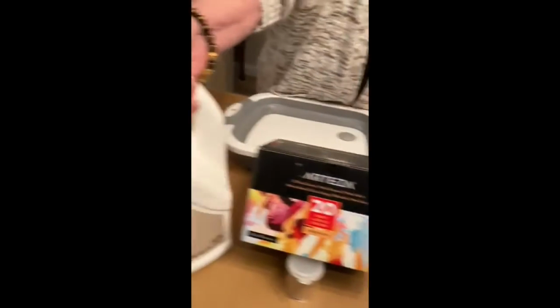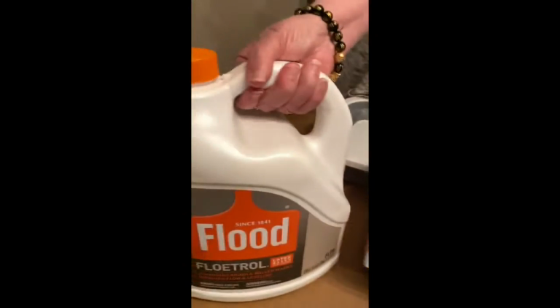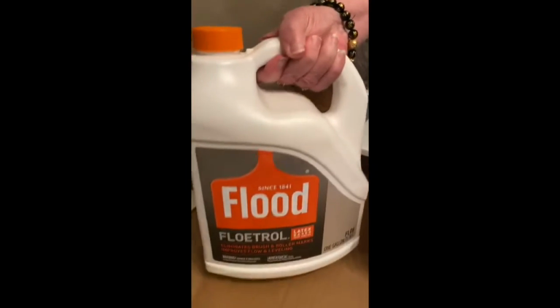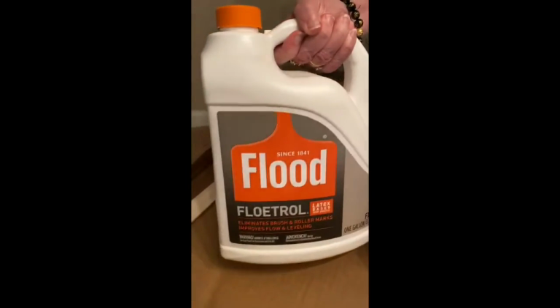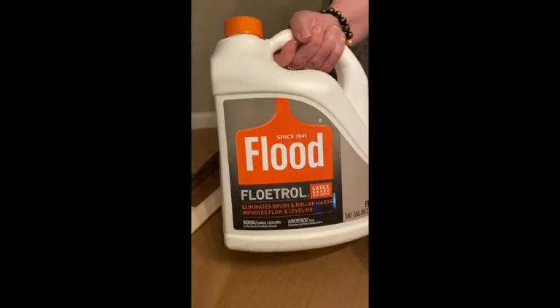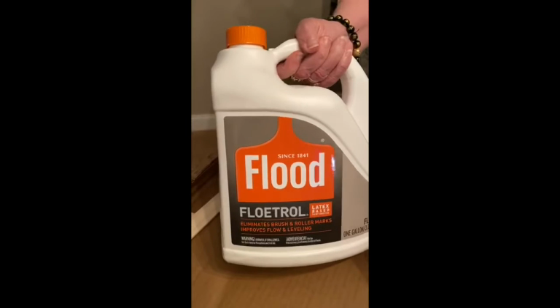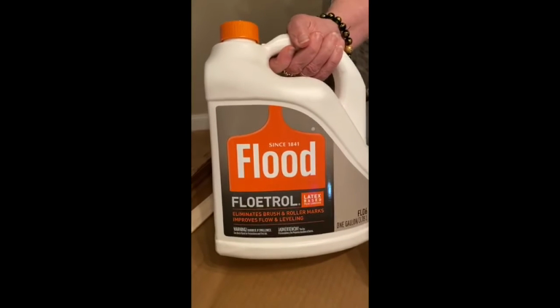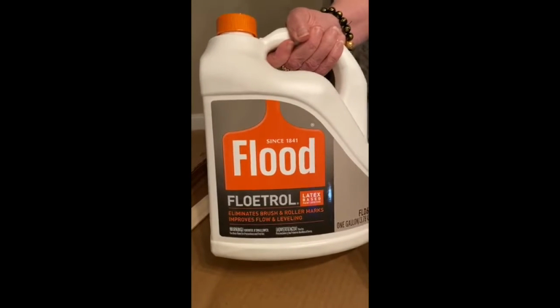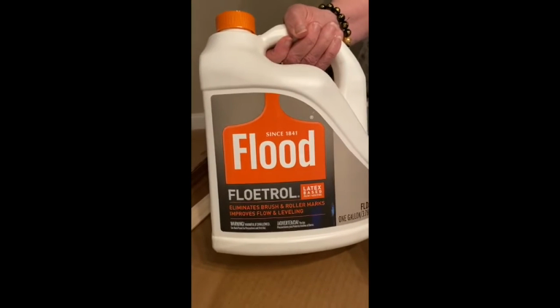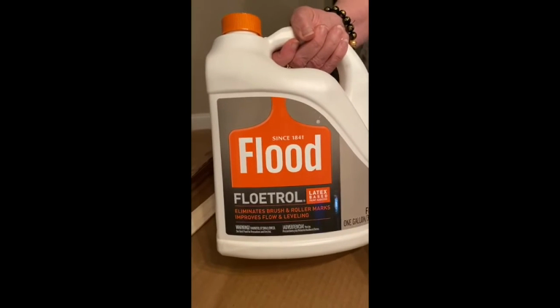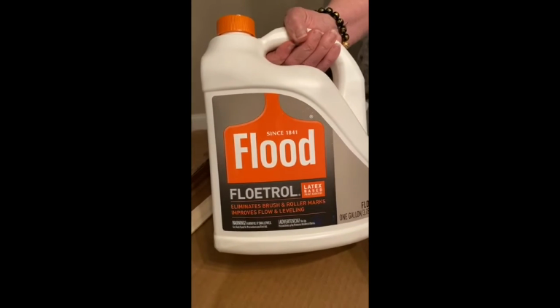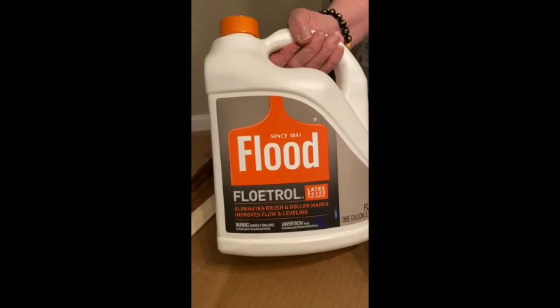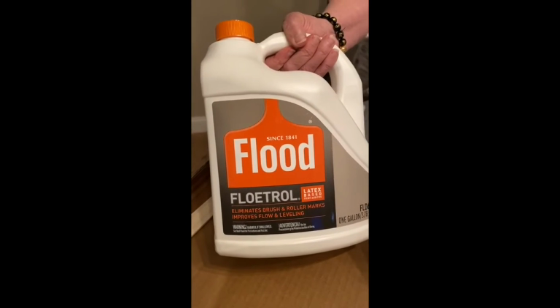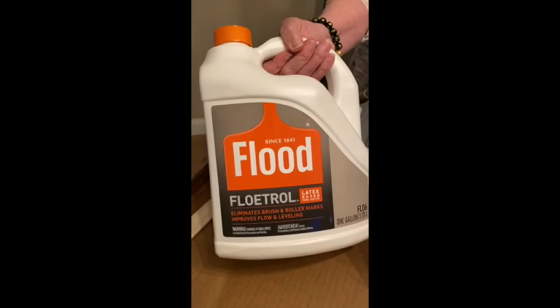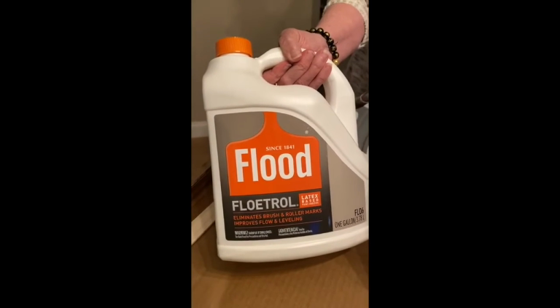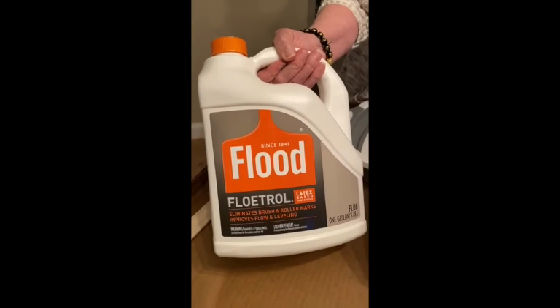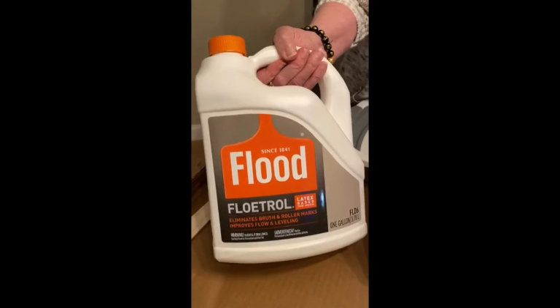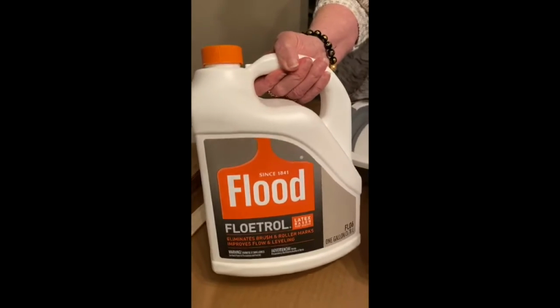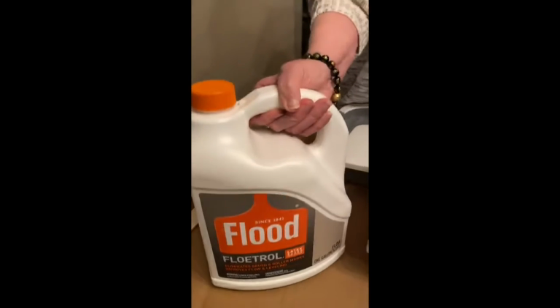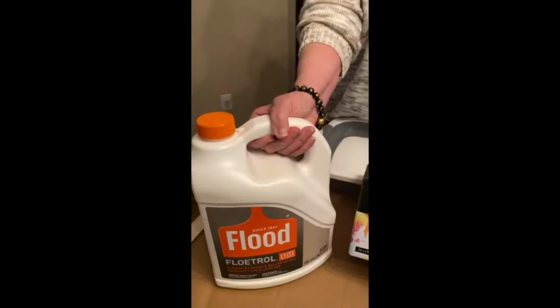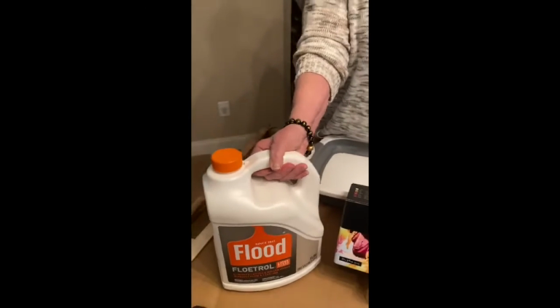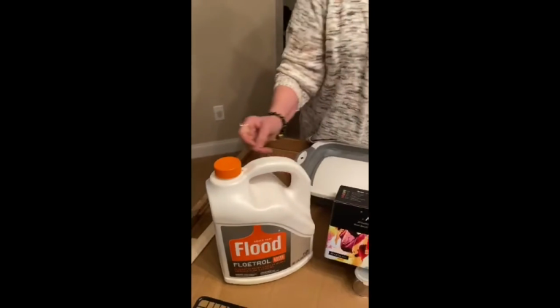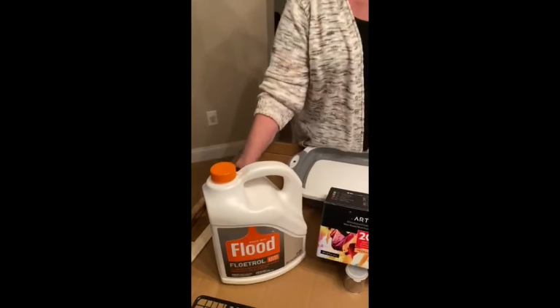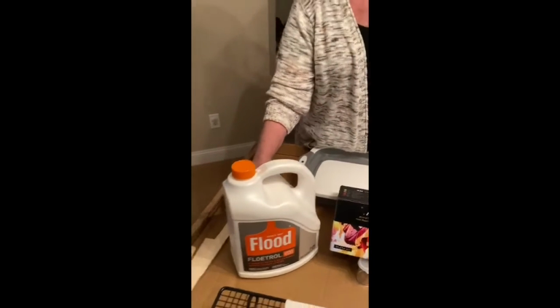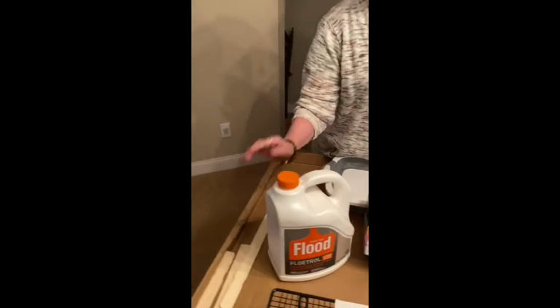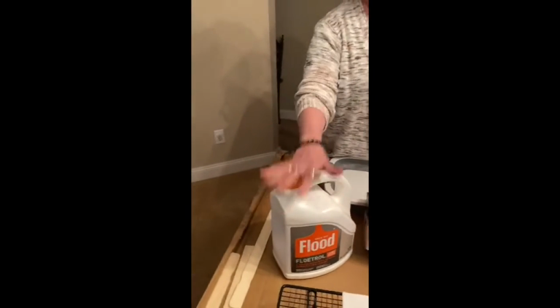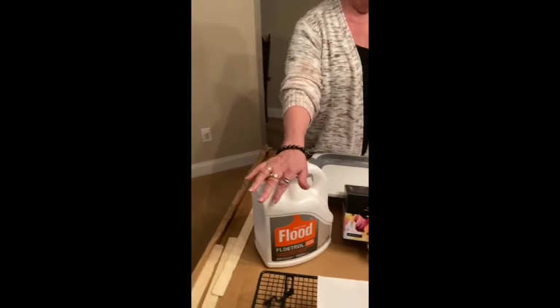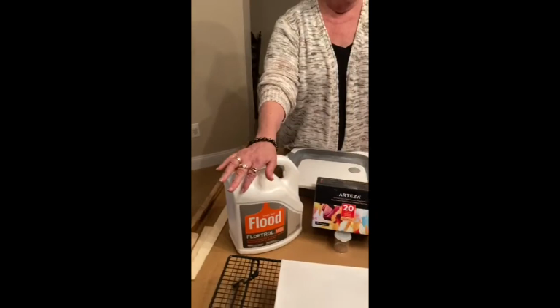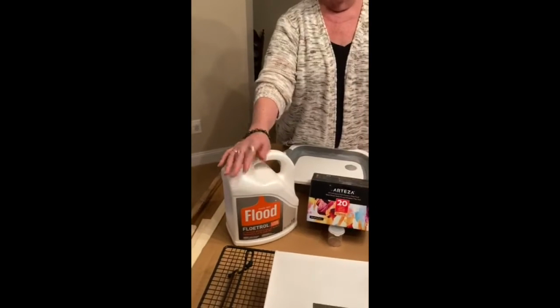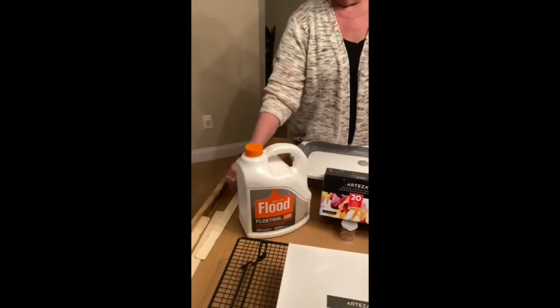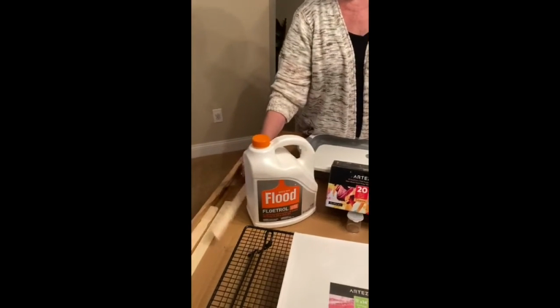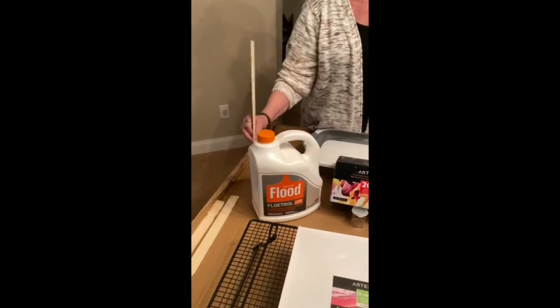The next thing you would need is Floetrol, which is your mixing medium. It helps keep the pigments together and the paint from cracking. You would also need some water, which you add very carefully.